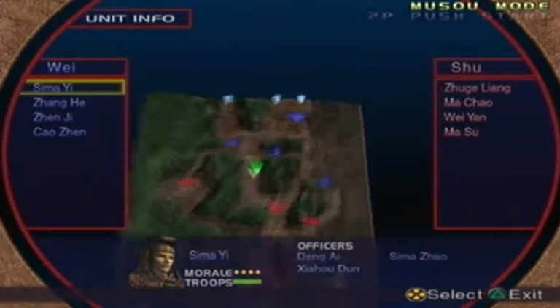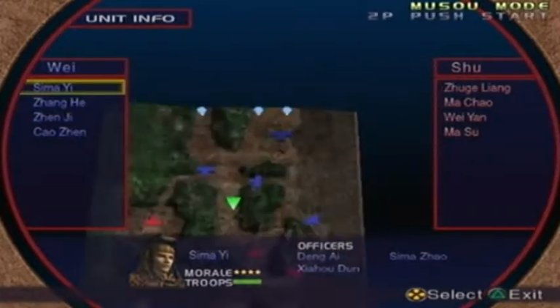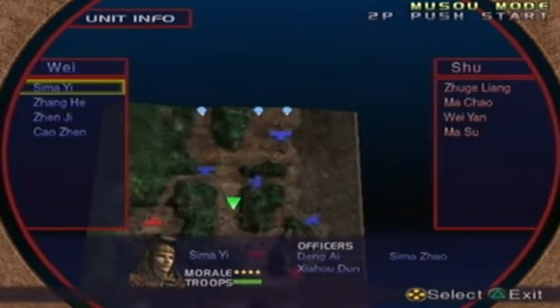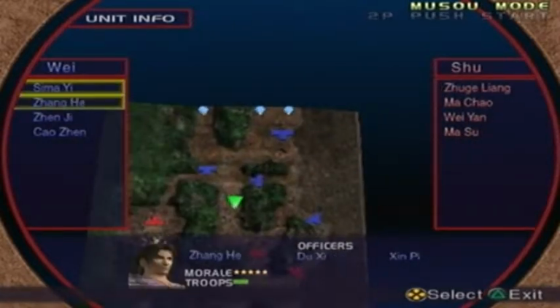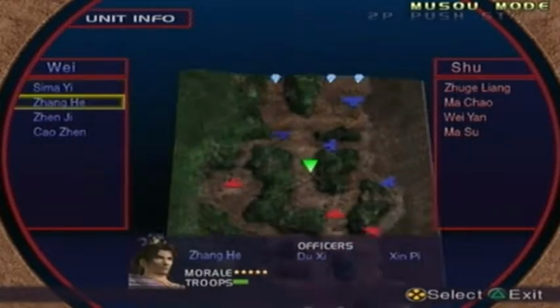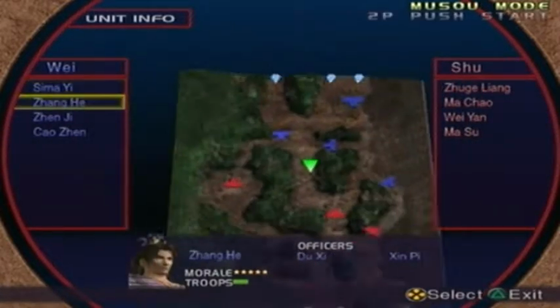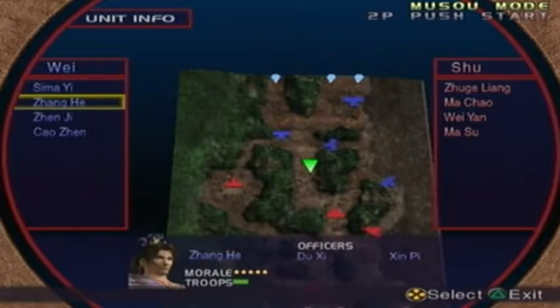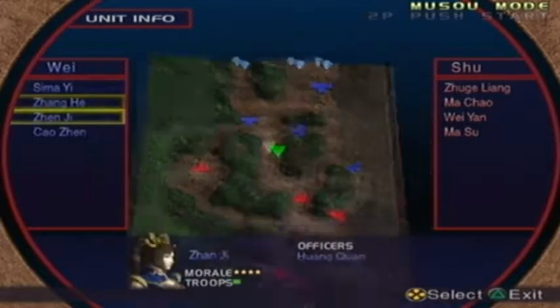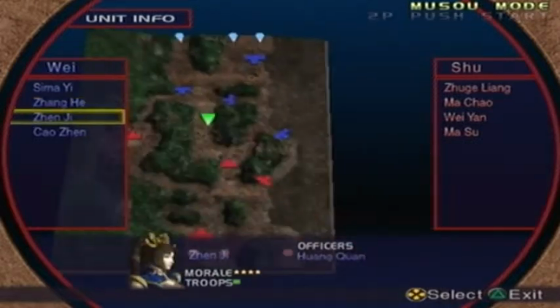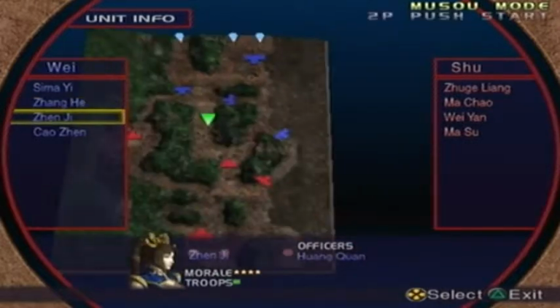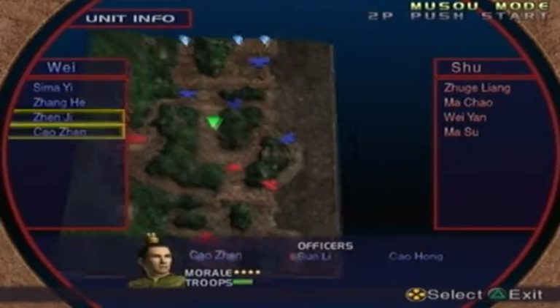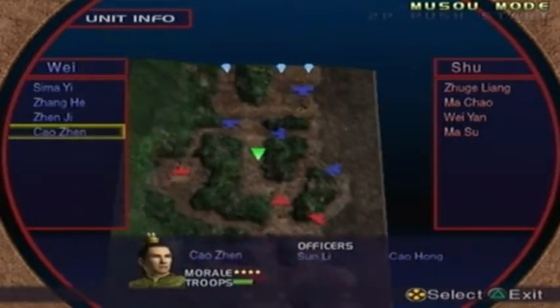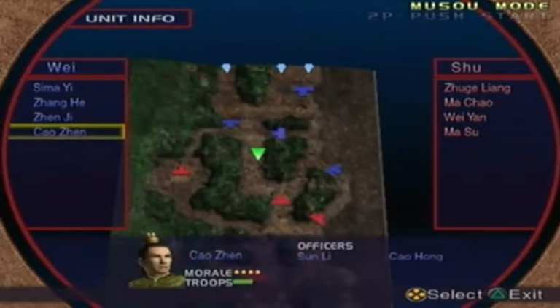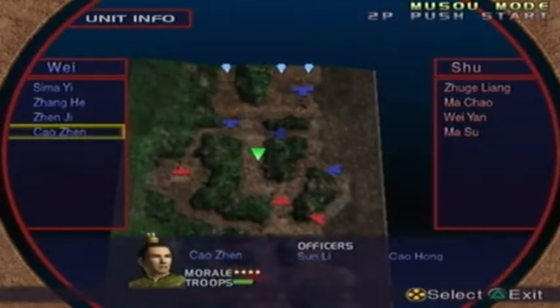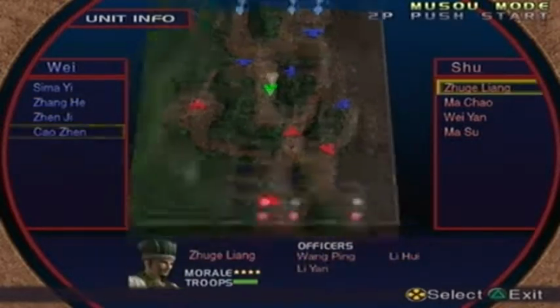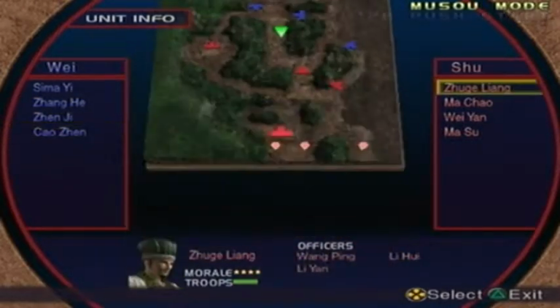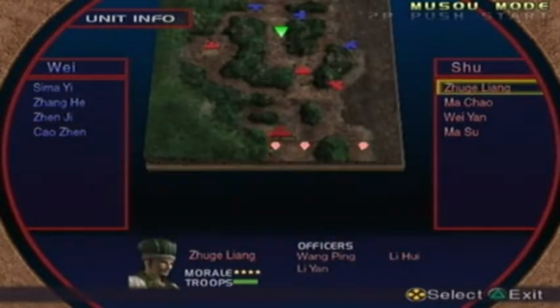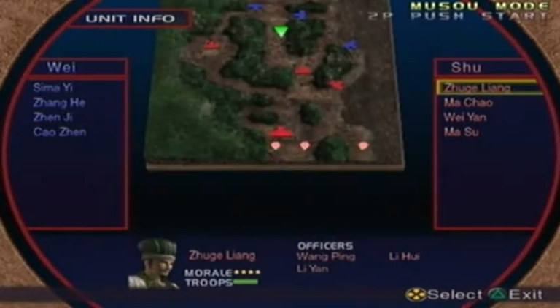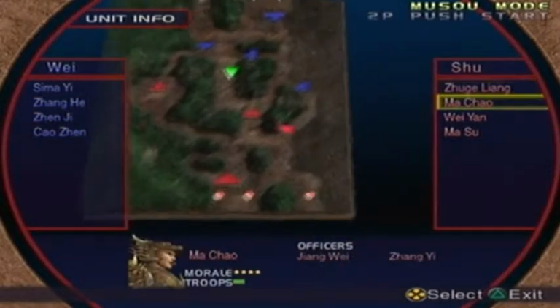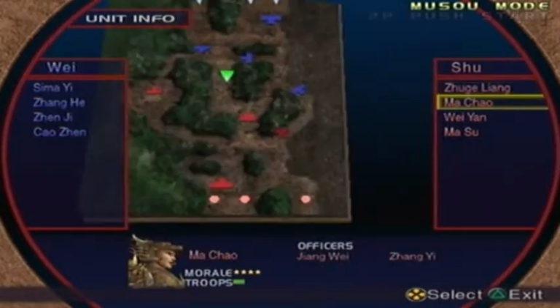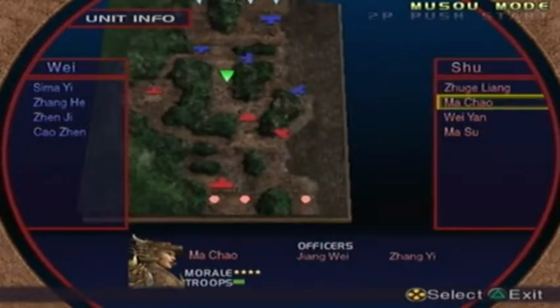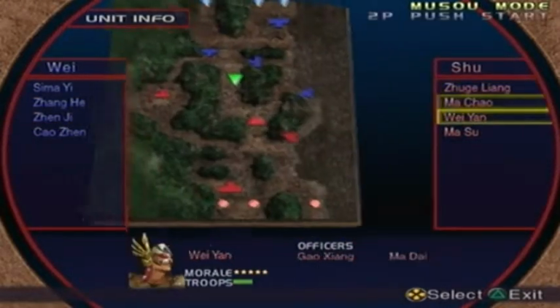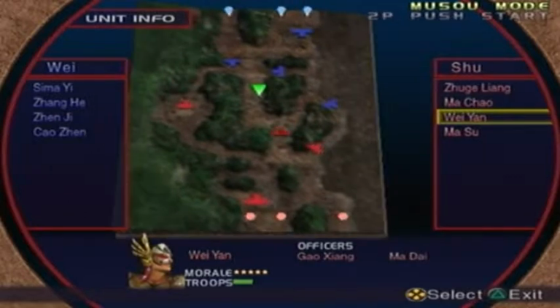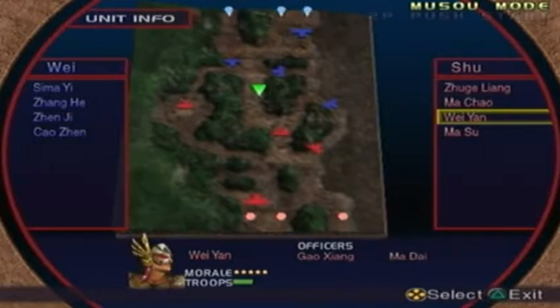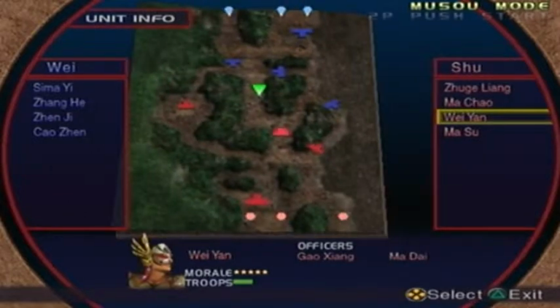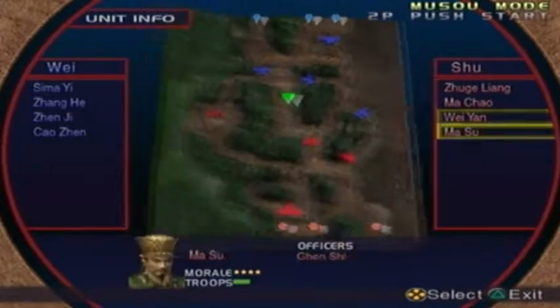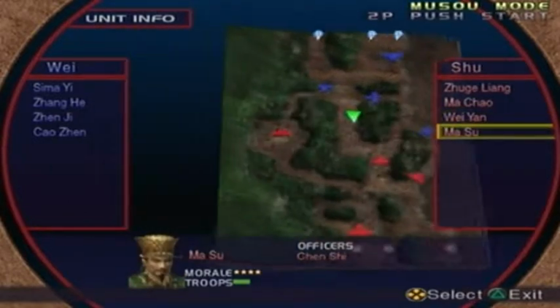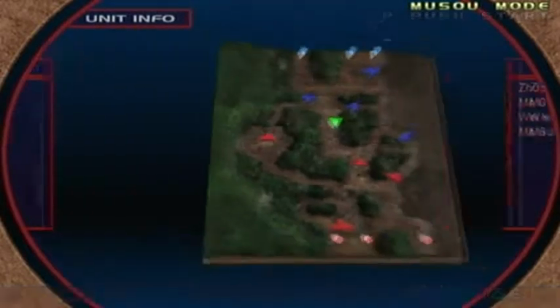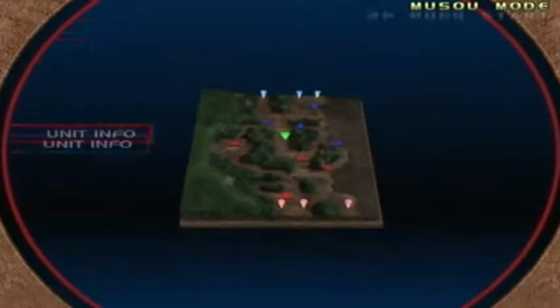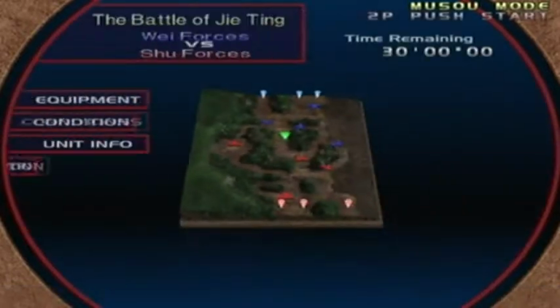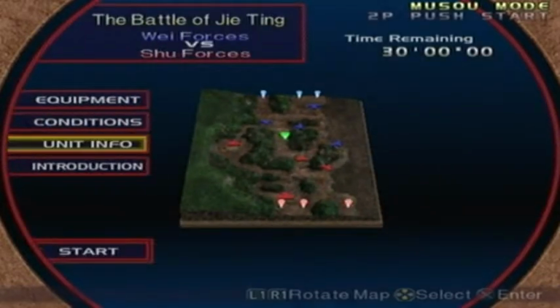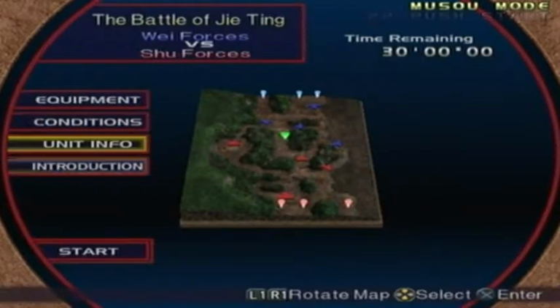There are barely any enemy officers in the field, and likewise we barely have any officers ourselves. We have more Macha Wei-An to deal with, but we've got this.